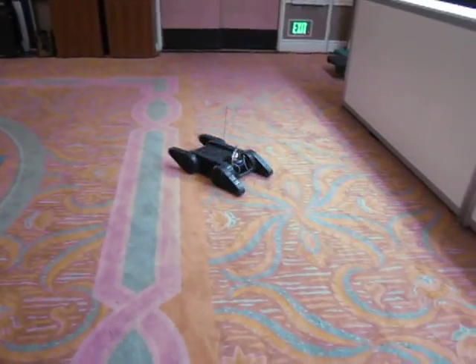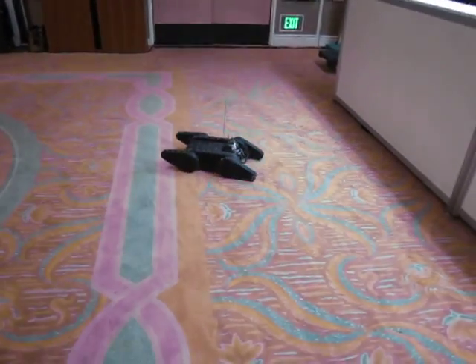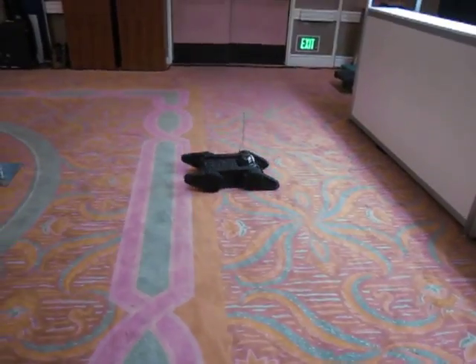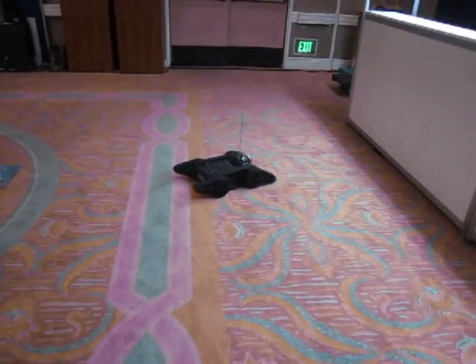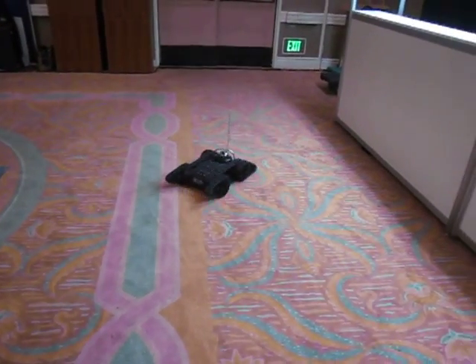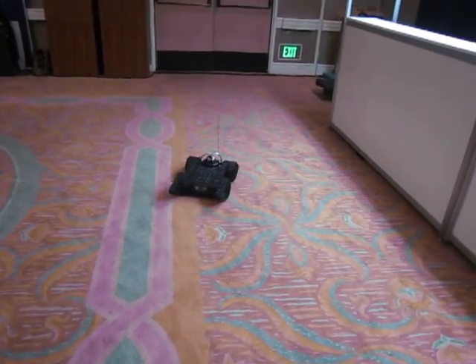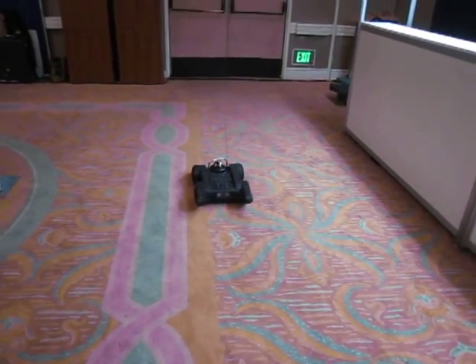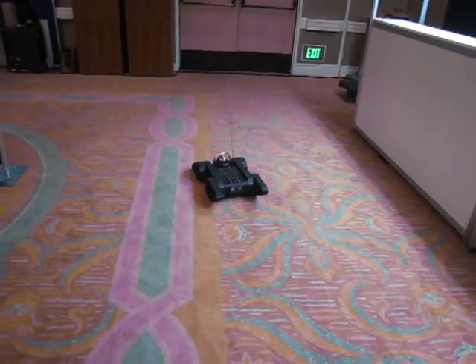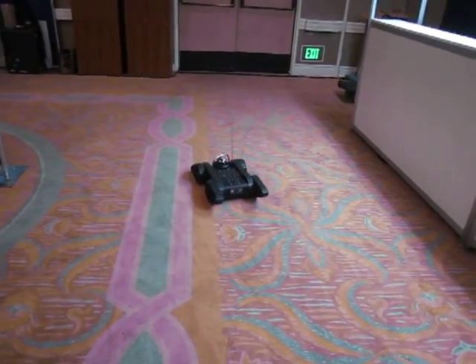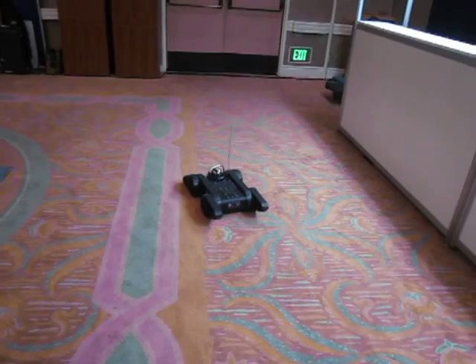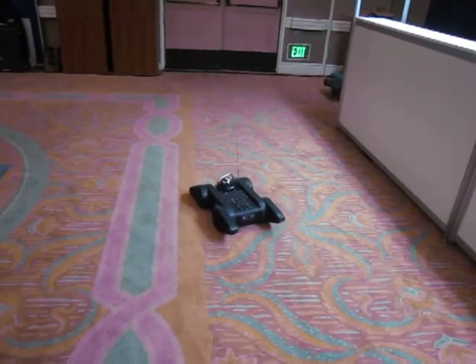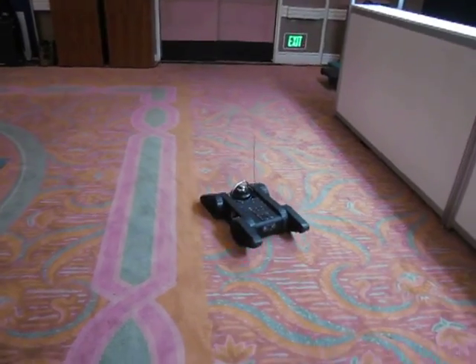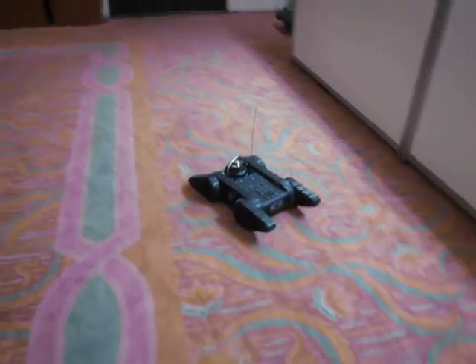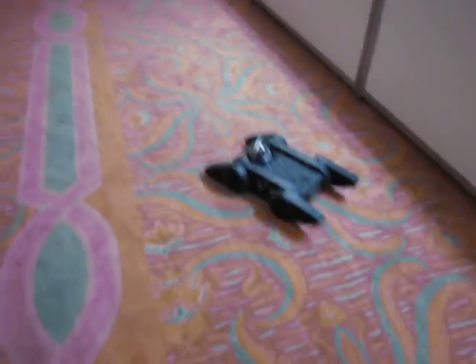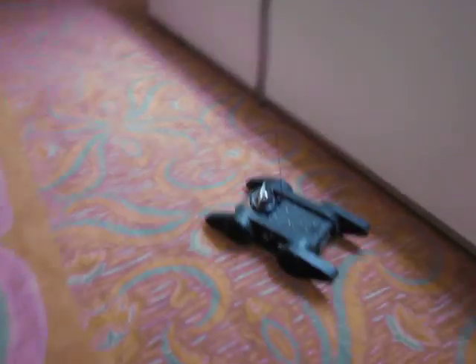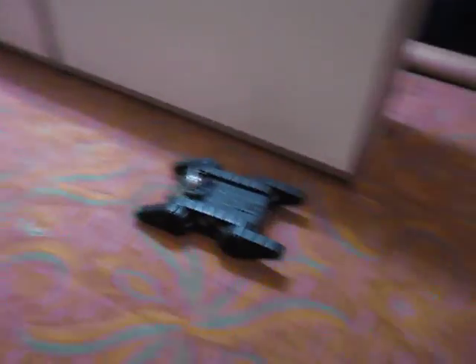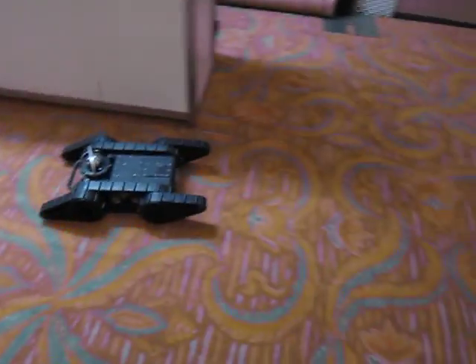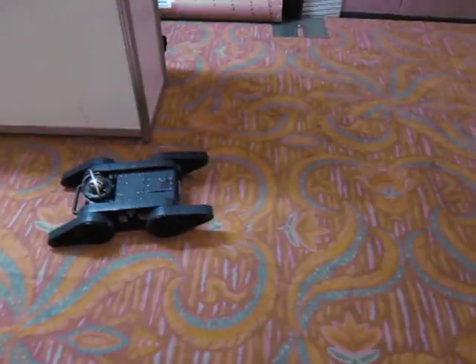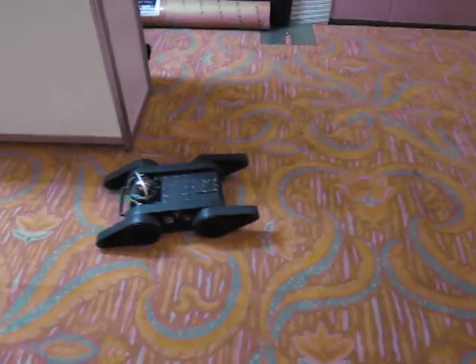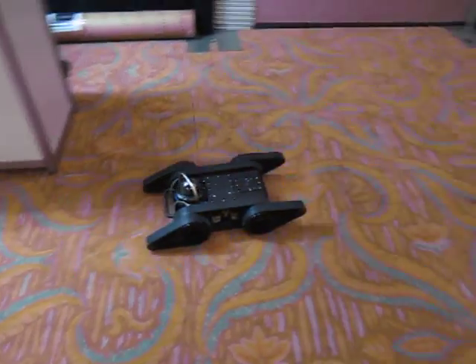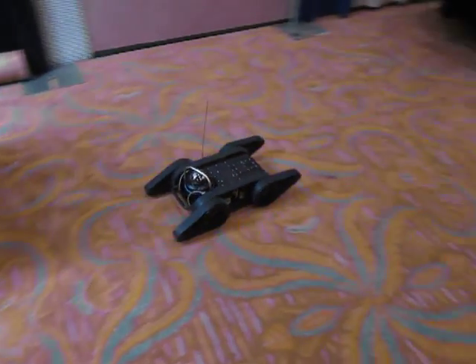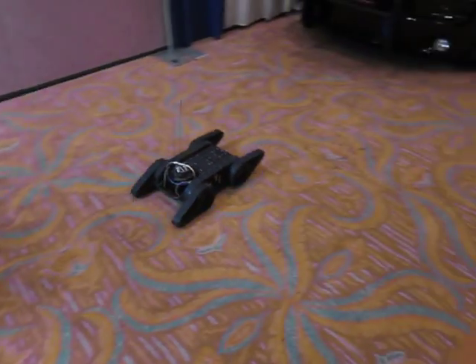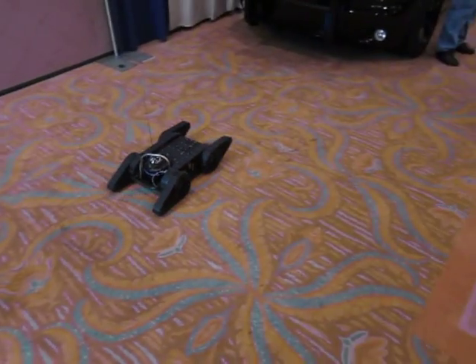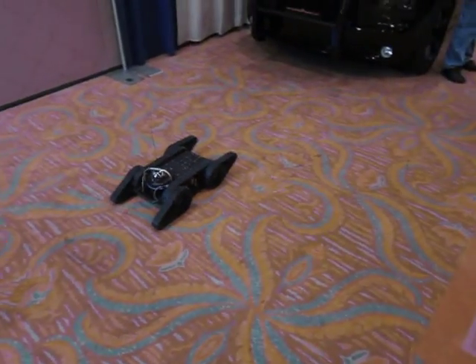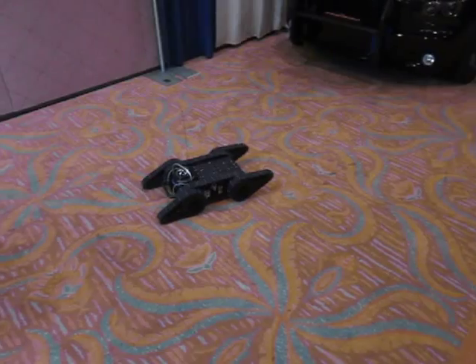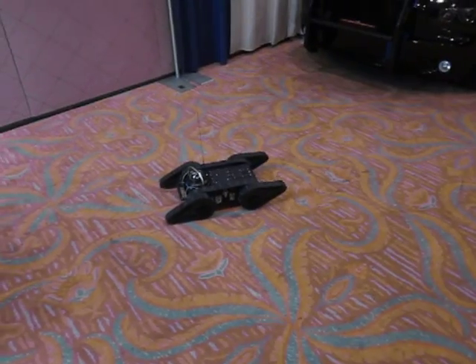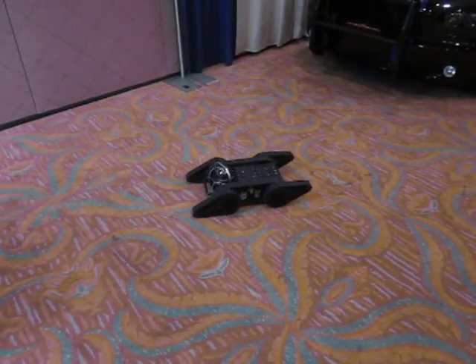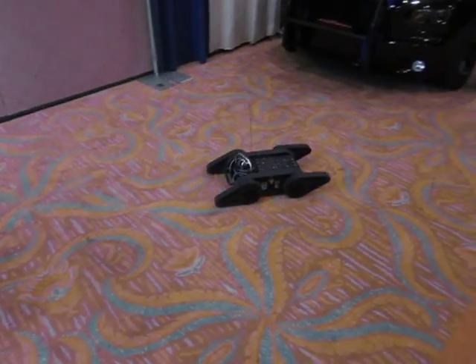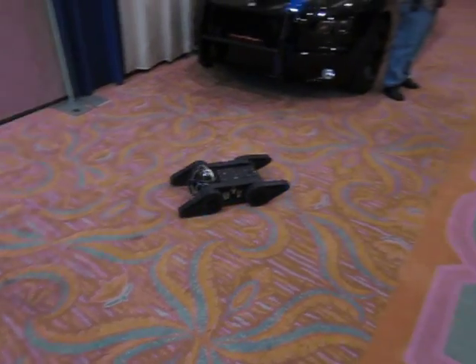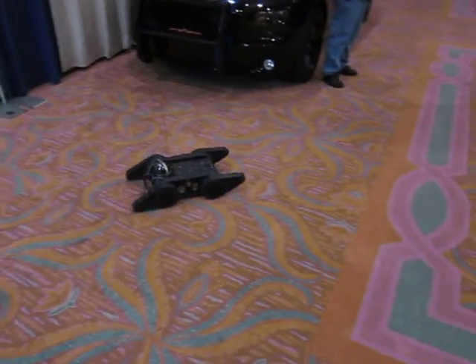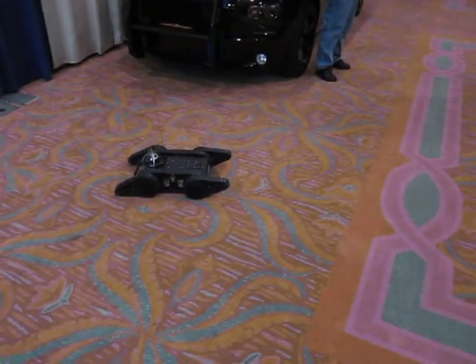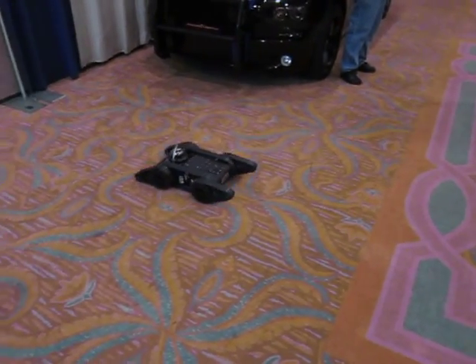How fast will this thing go? About 5 to 7 miles per hour capability.